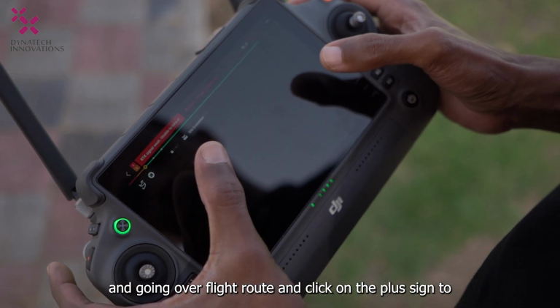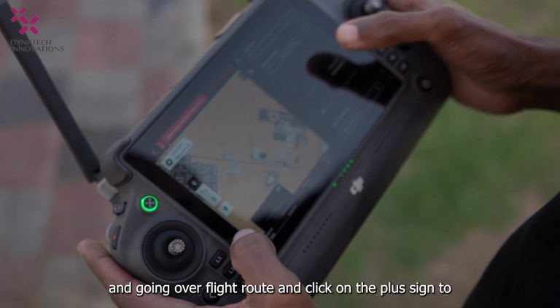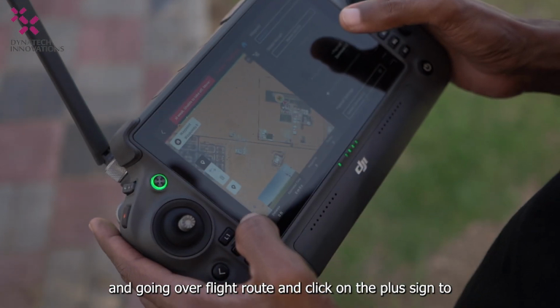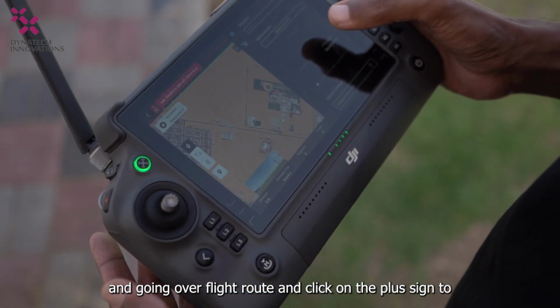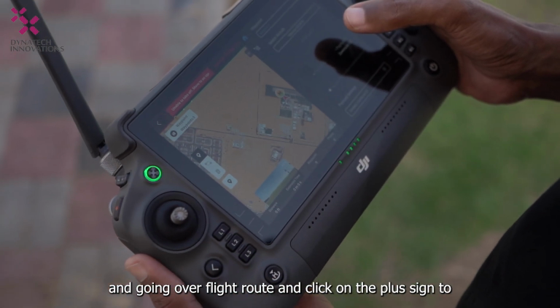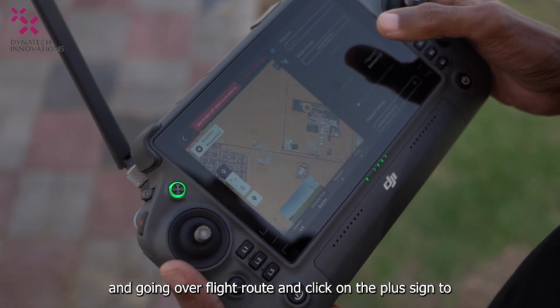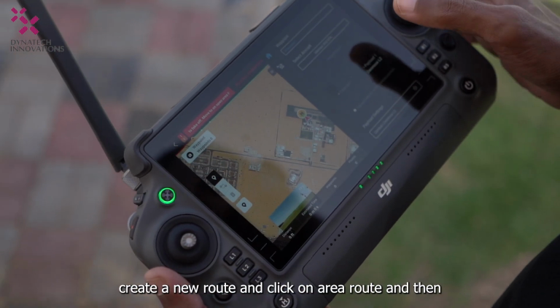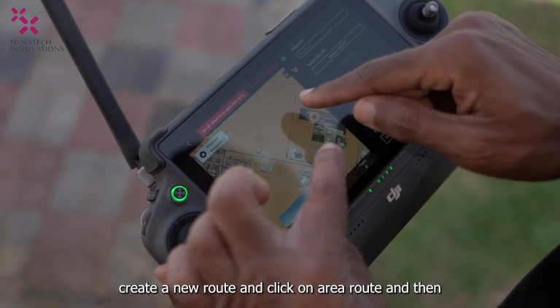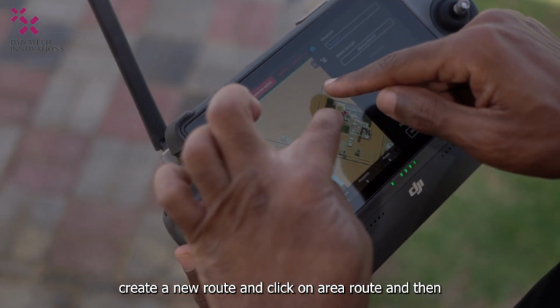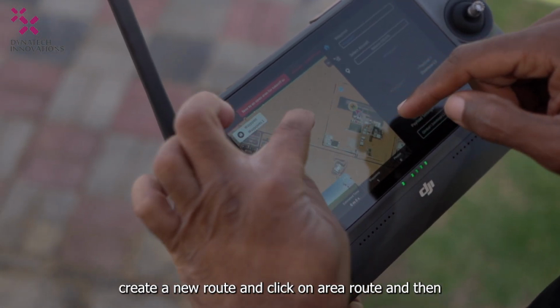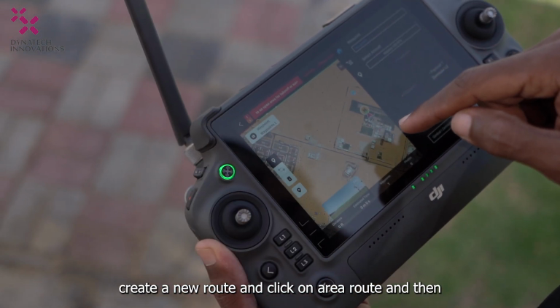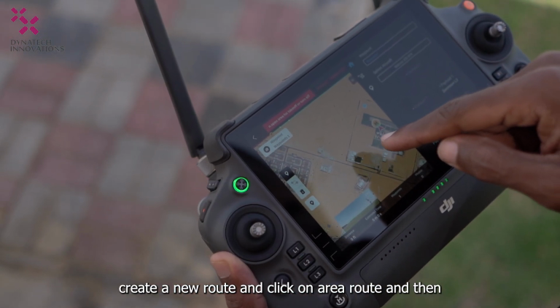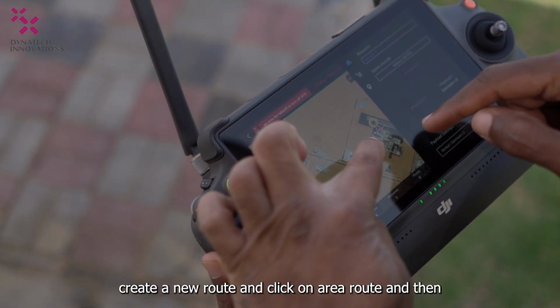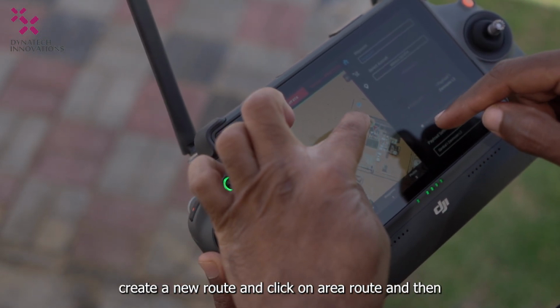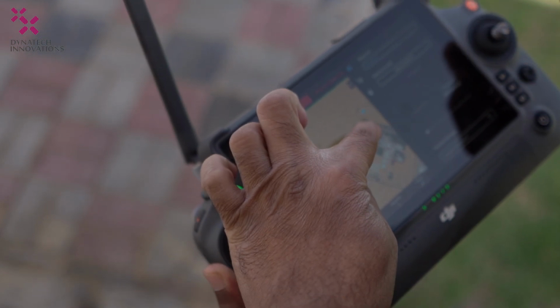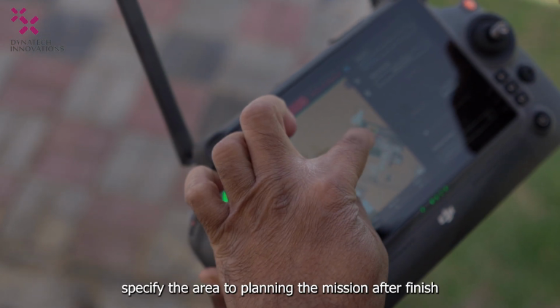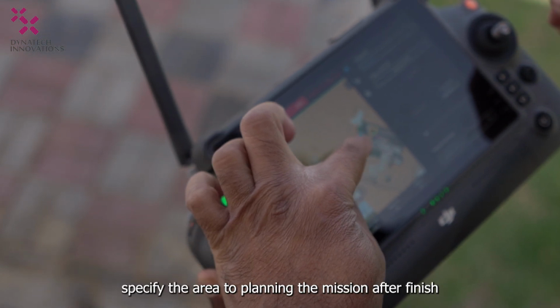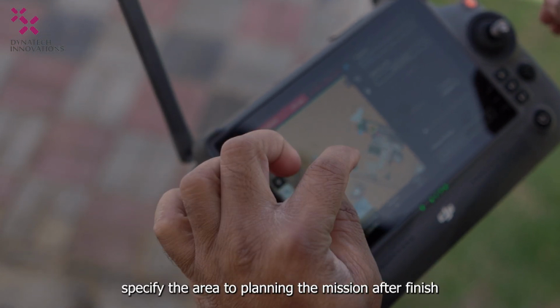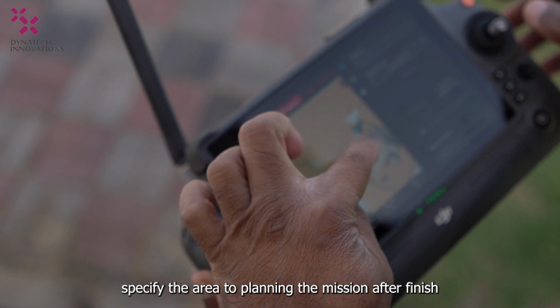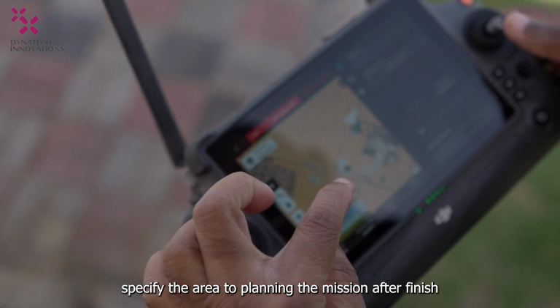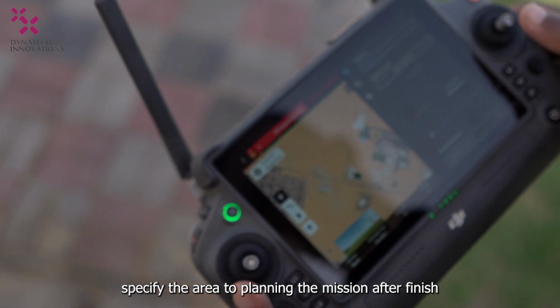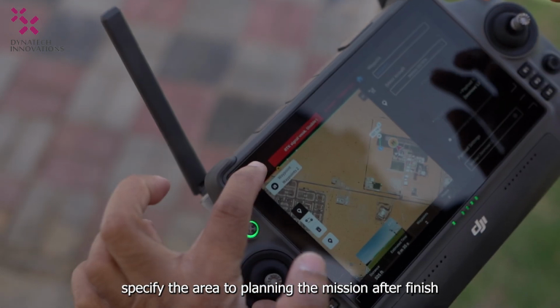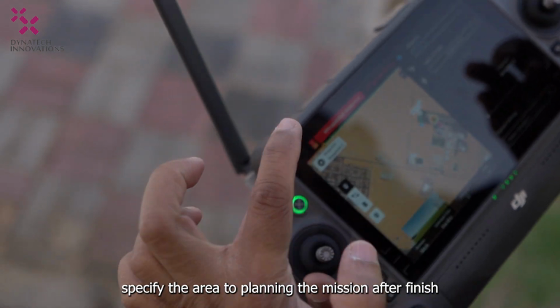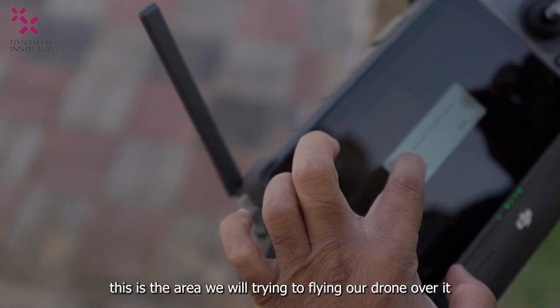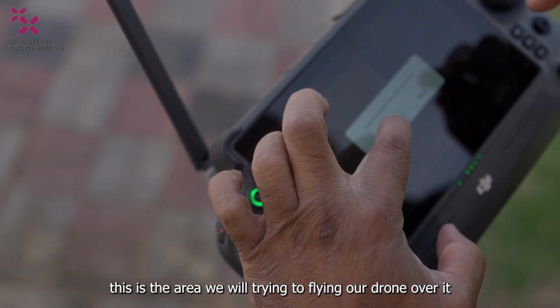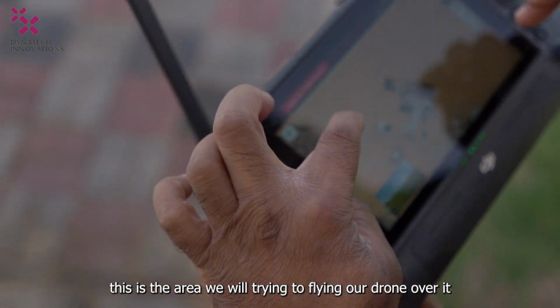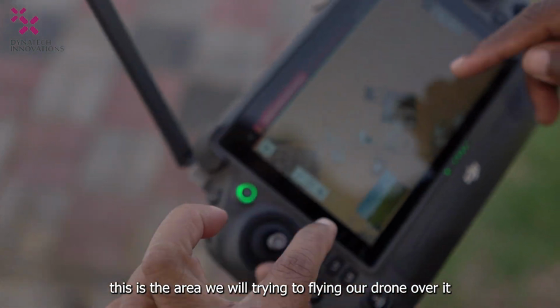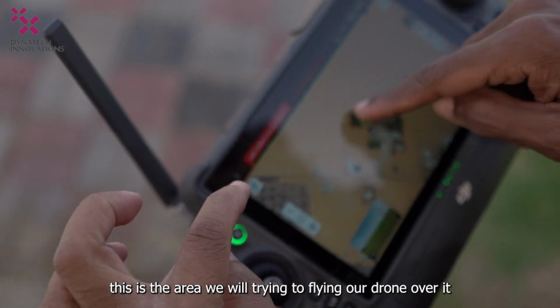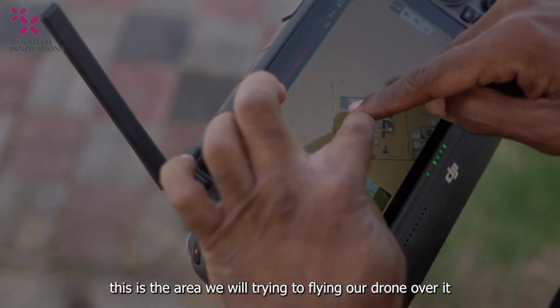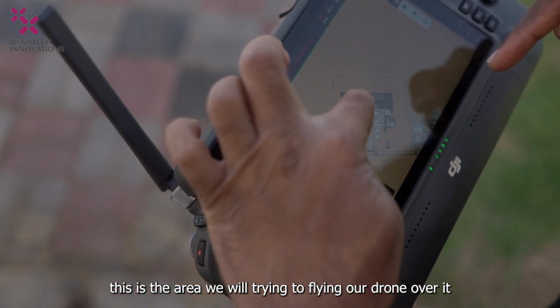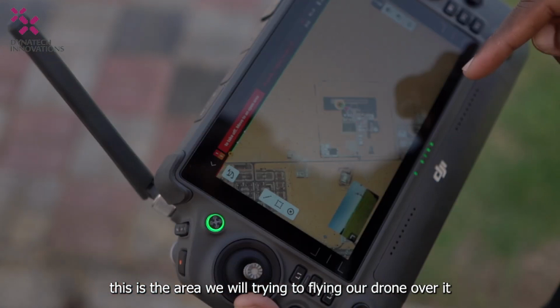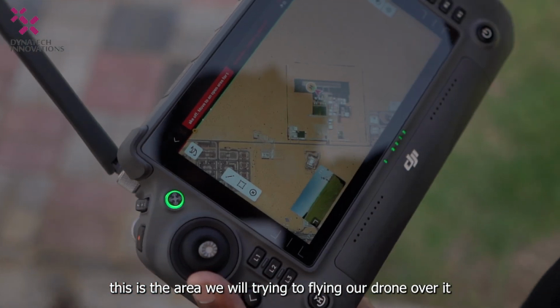Click the plus sign to create a new route, then click on Area Route and specify the area for planning the mission. After finishing, this is the area we will fly our drone over.